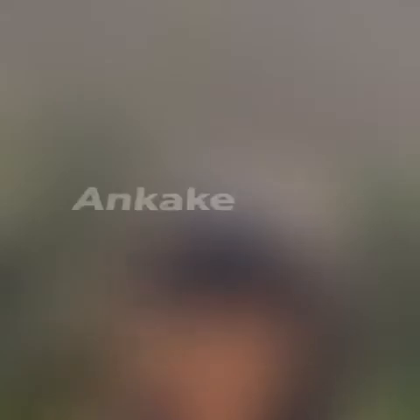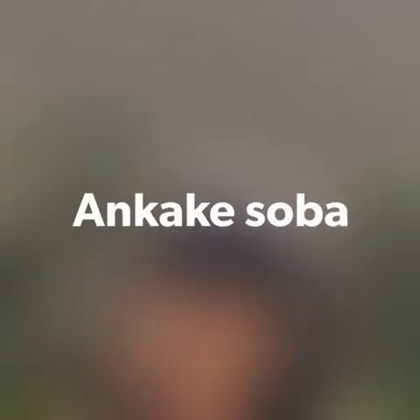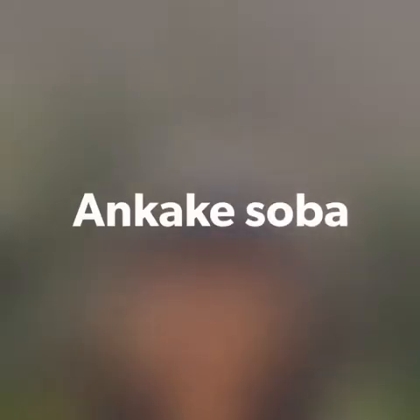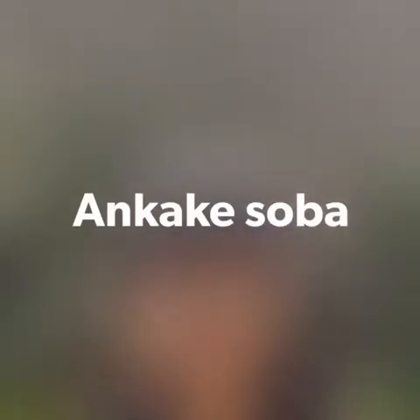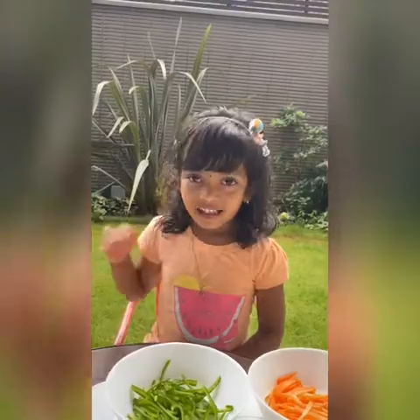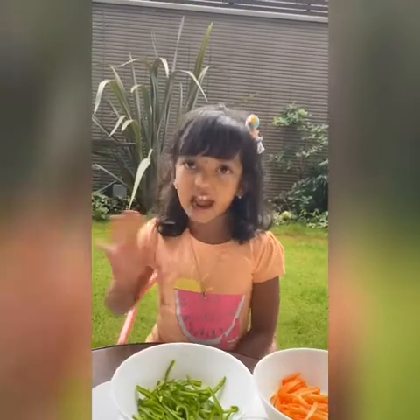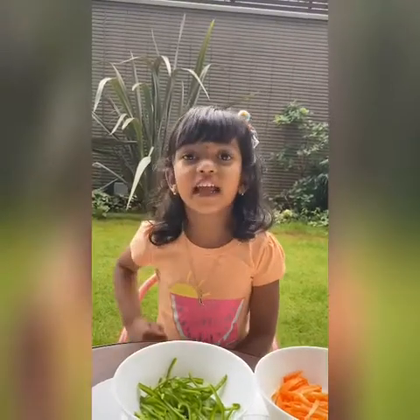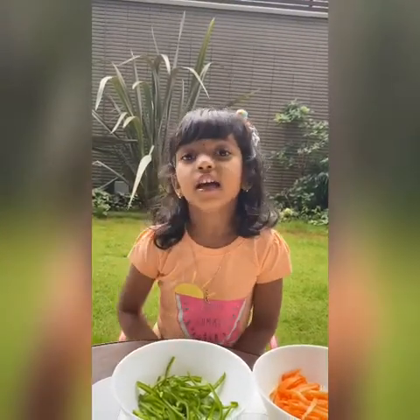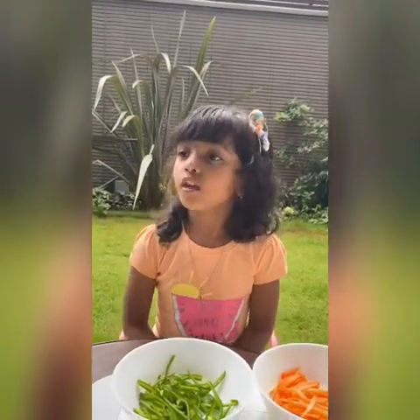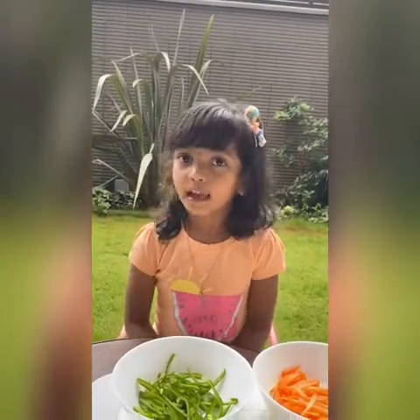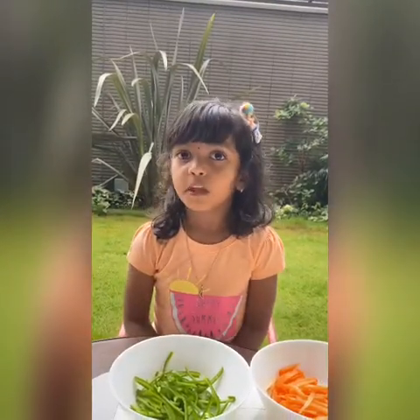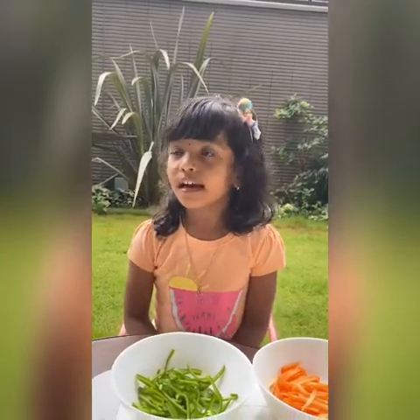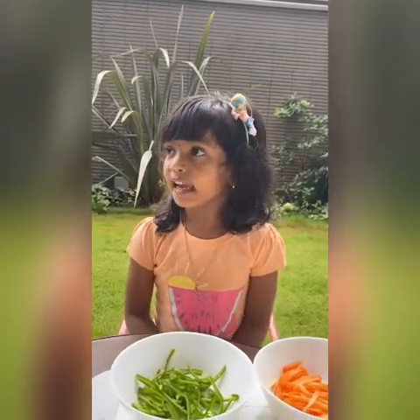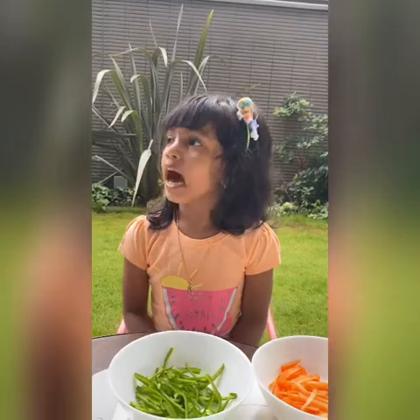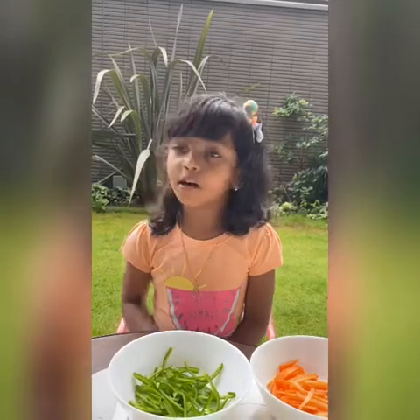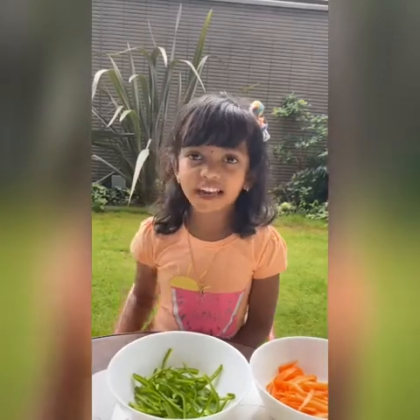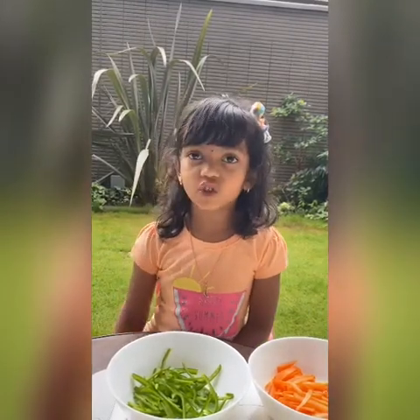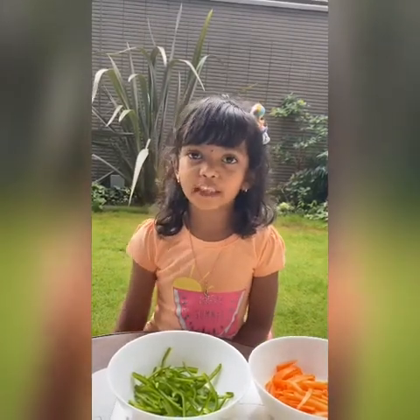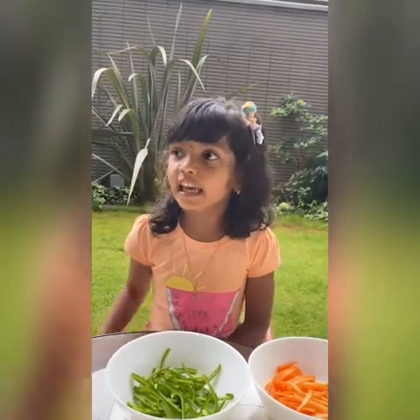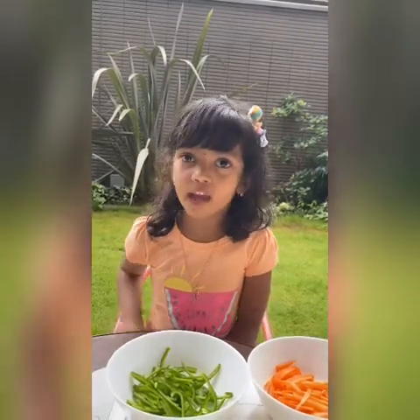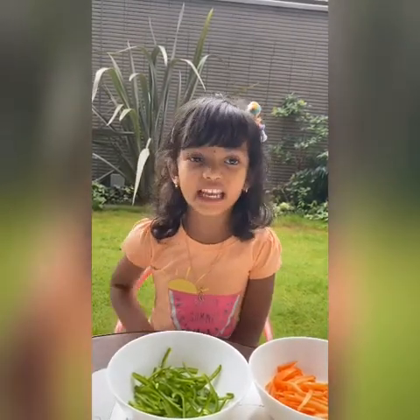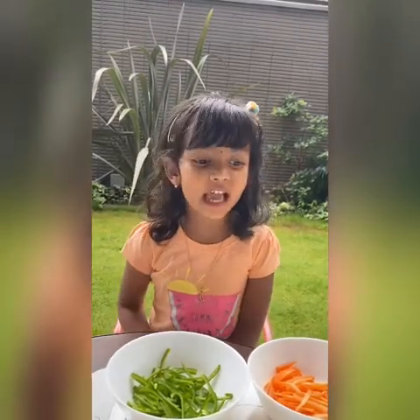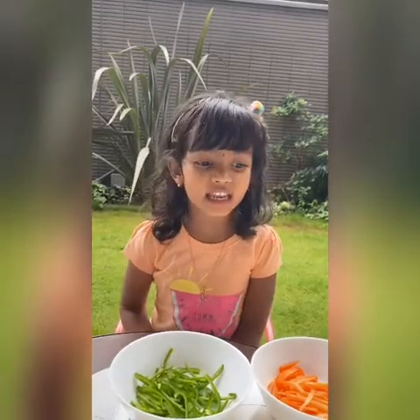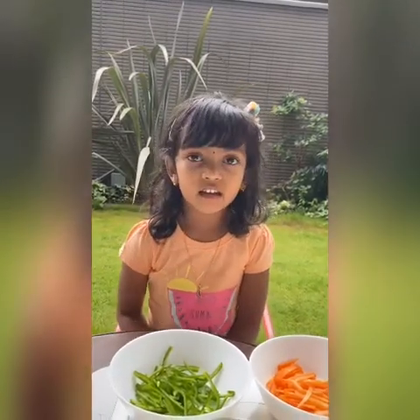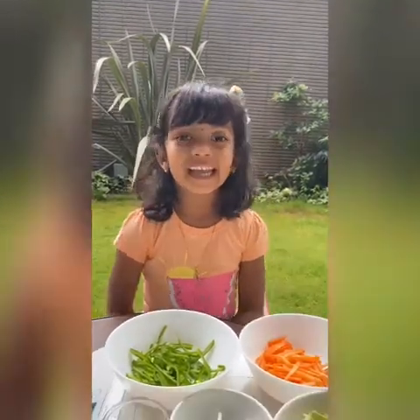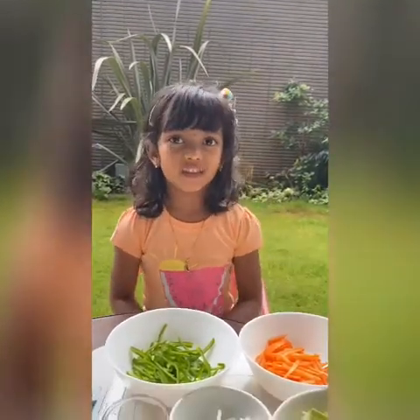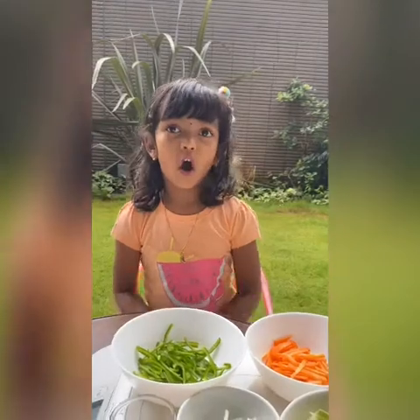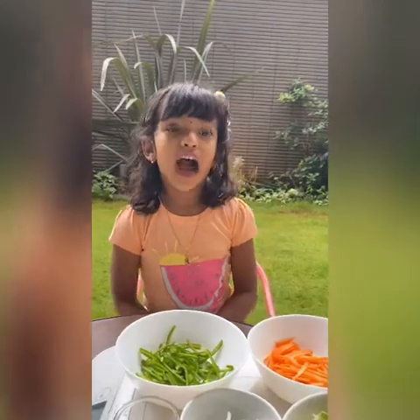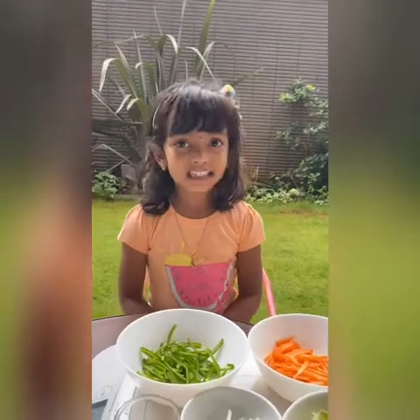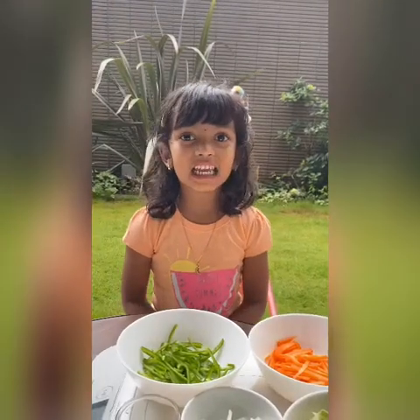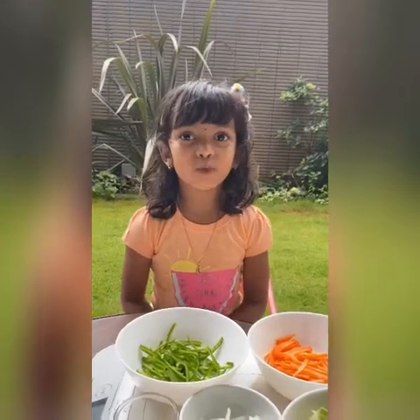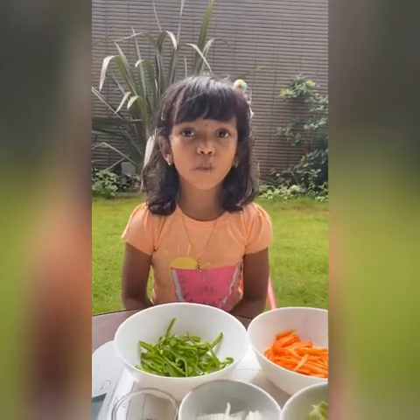Hi Friends! Today we are going to make American Chopti in Japanese style. It is called Ankhake Thoba.